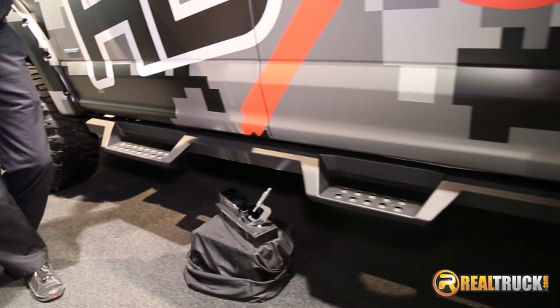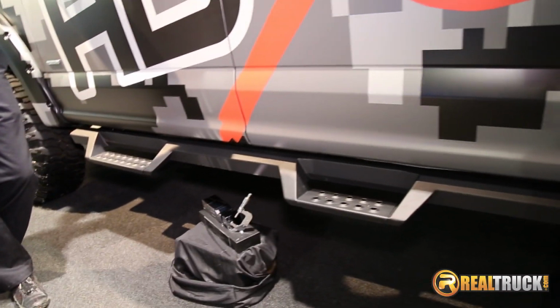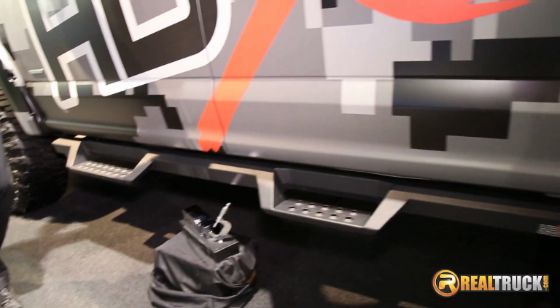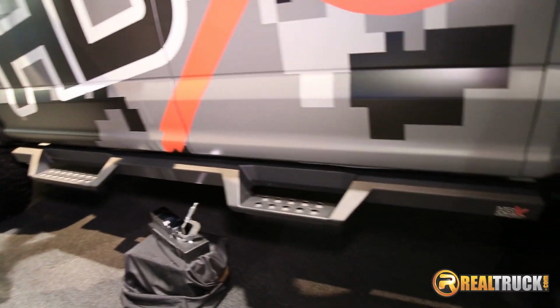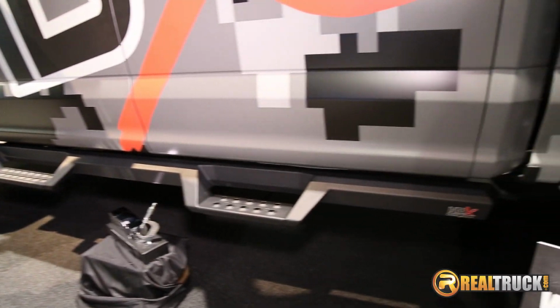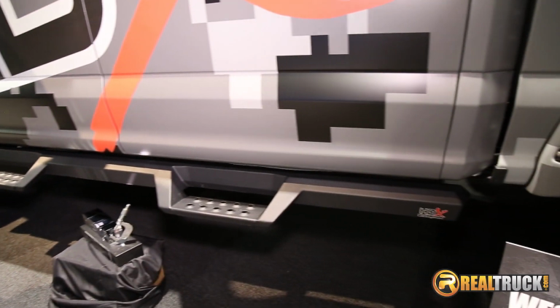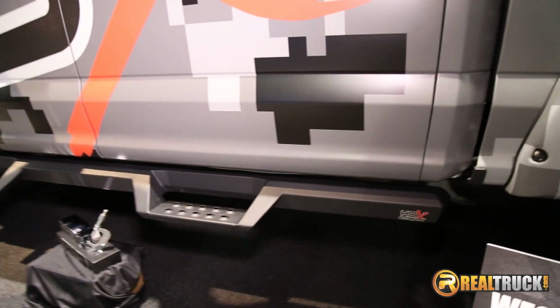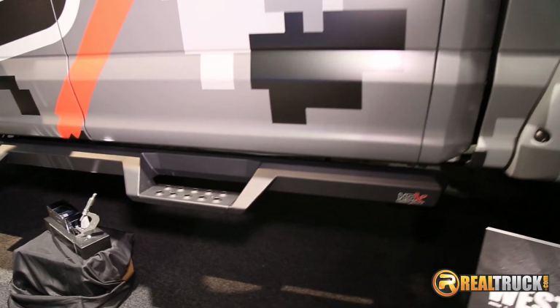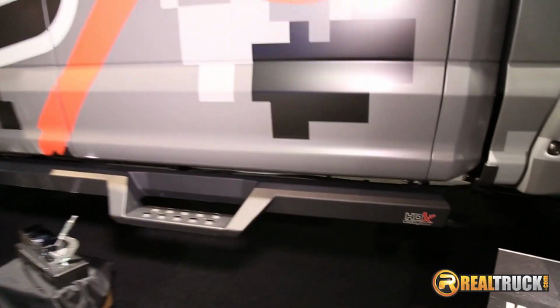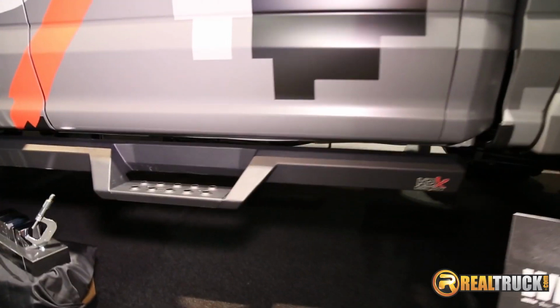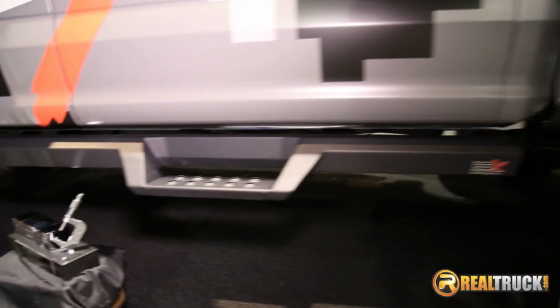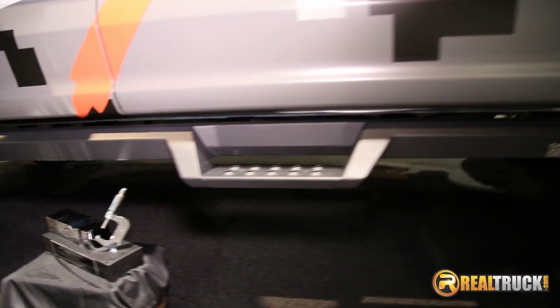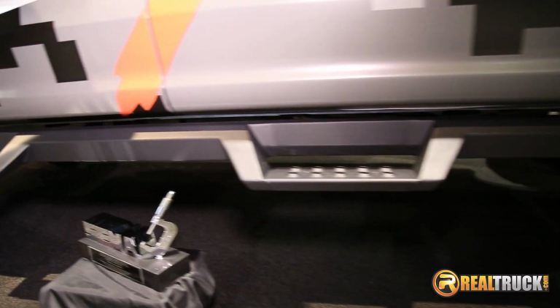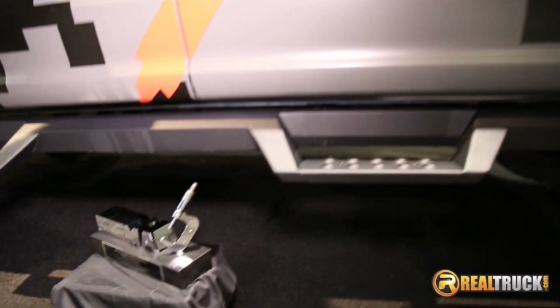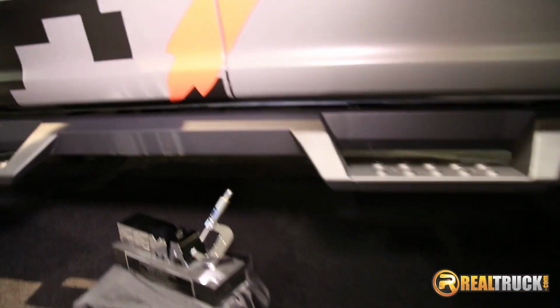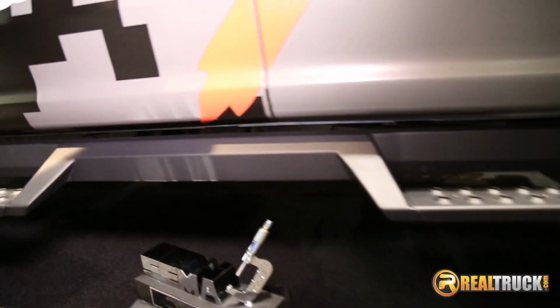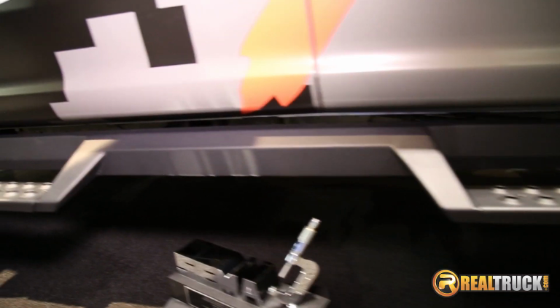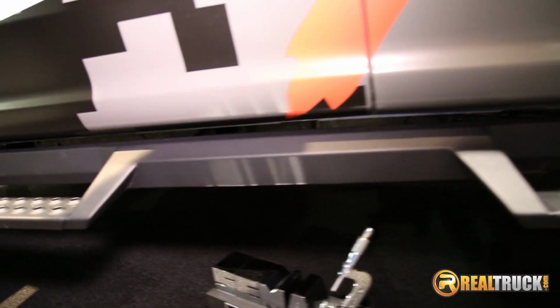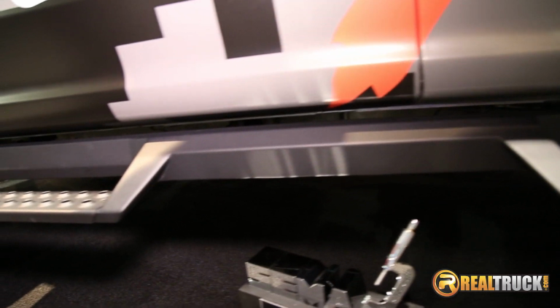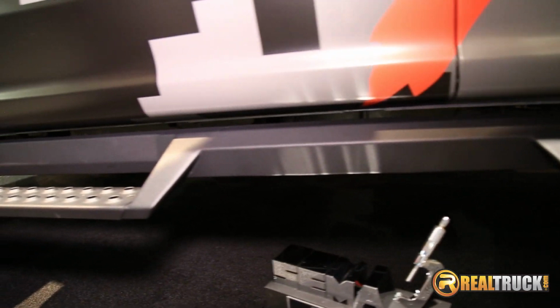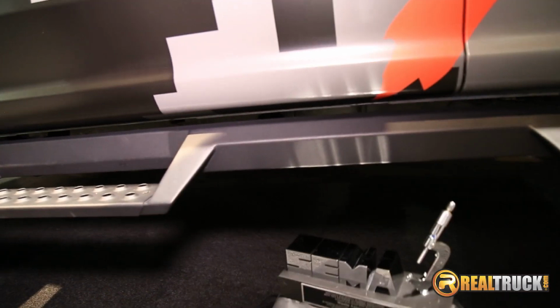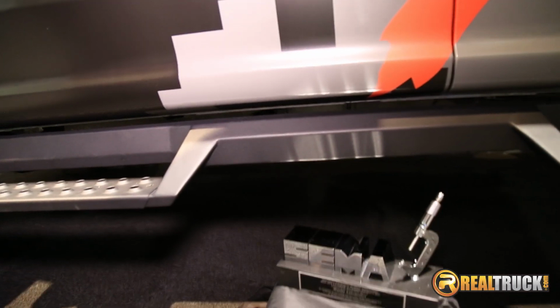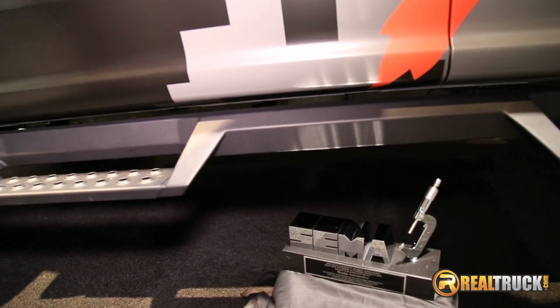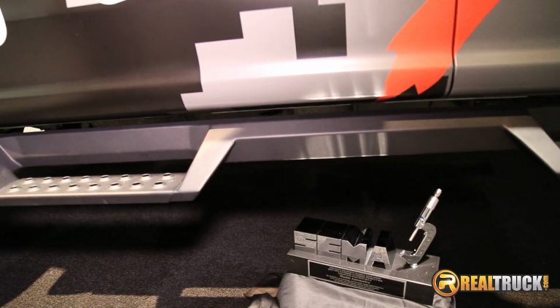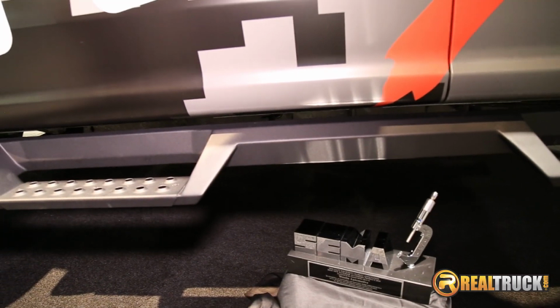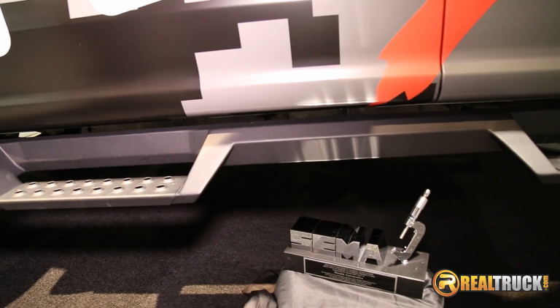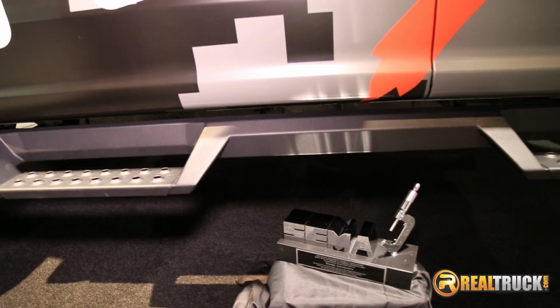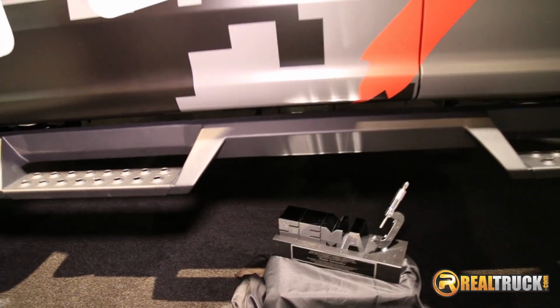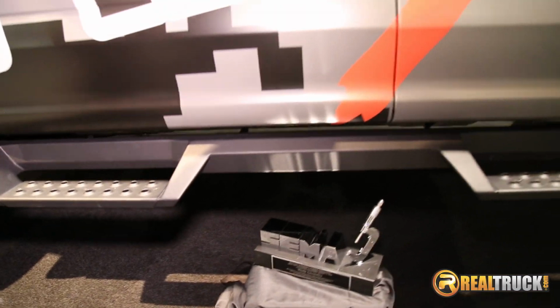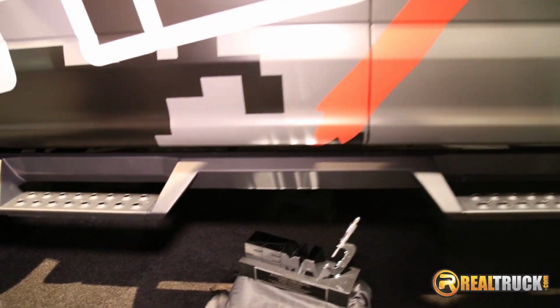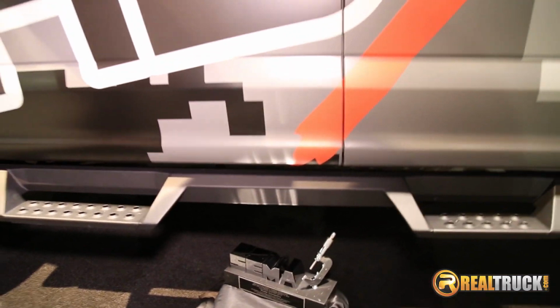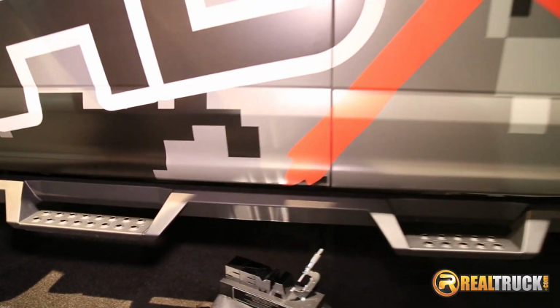It is a solid steel, one-piece design that bolts to the rocker panels. It has a lifetime warranty on the product, a three-year warranty on the powder coating, and they come in the matte black finish.